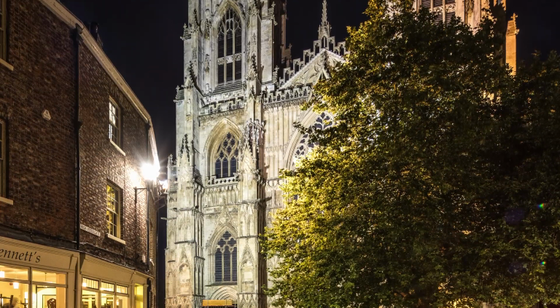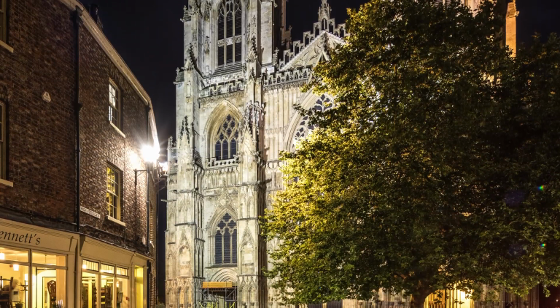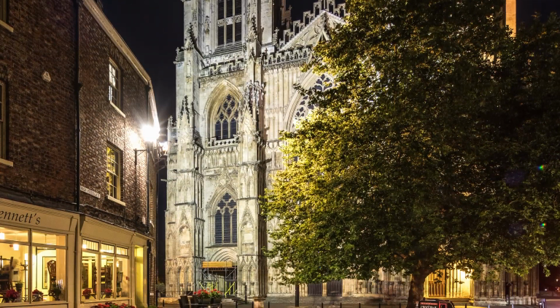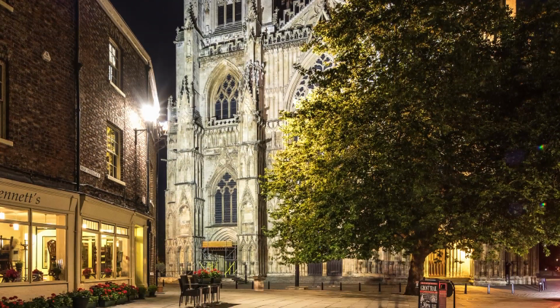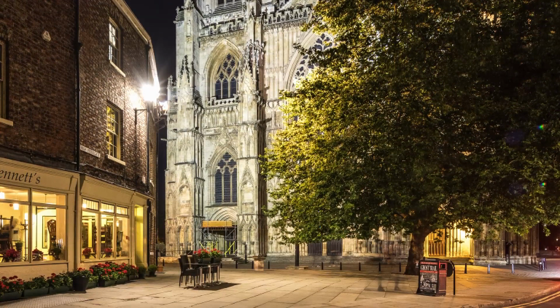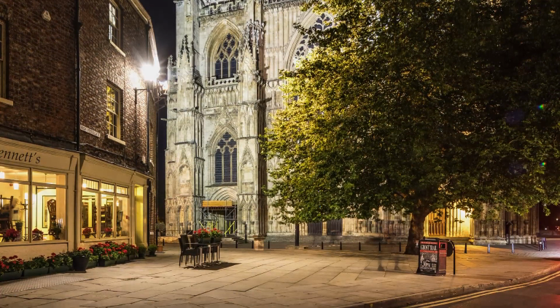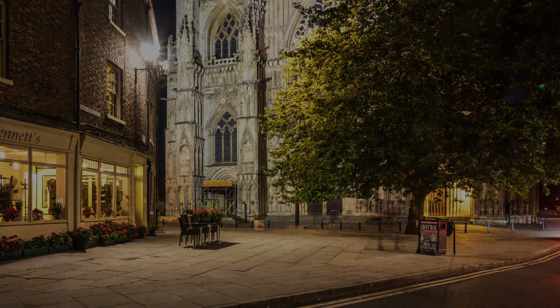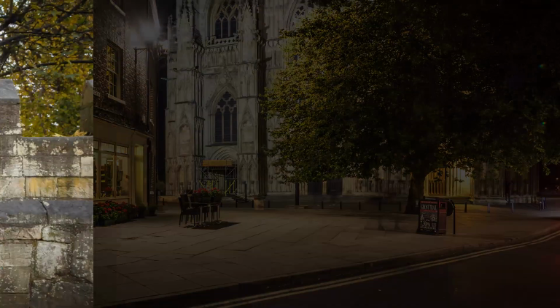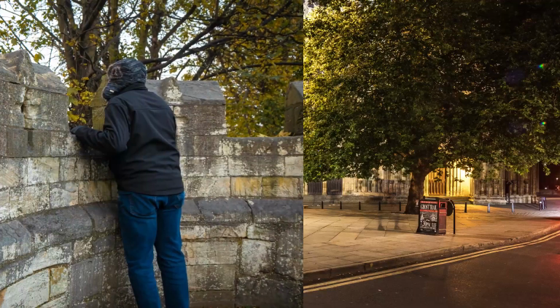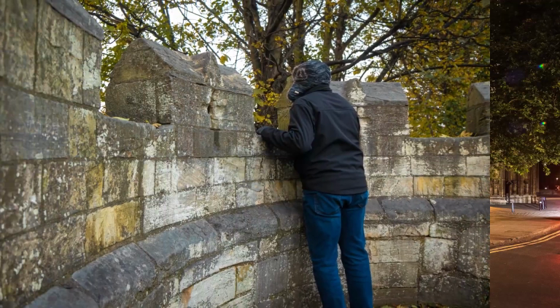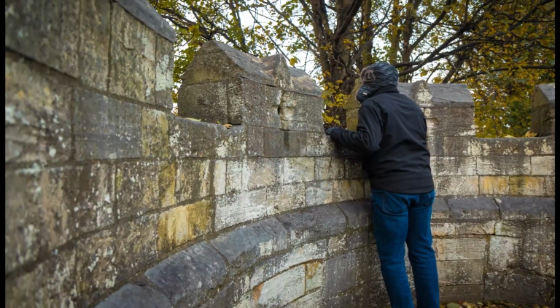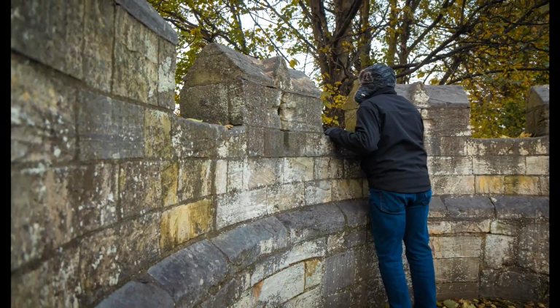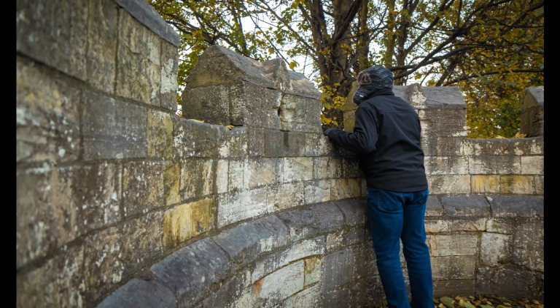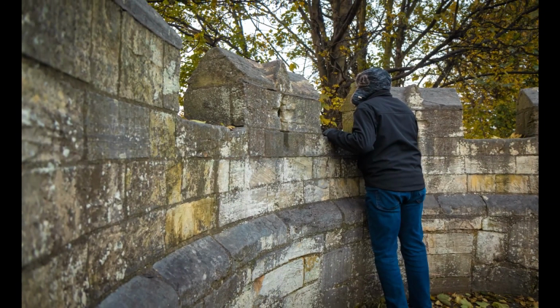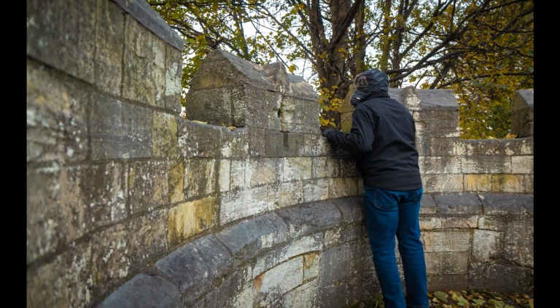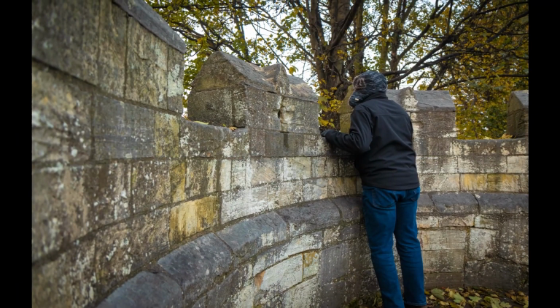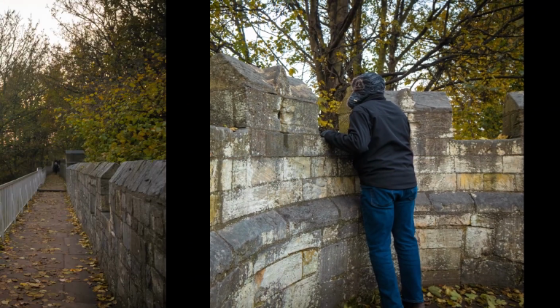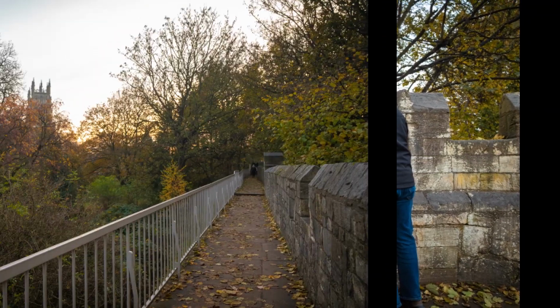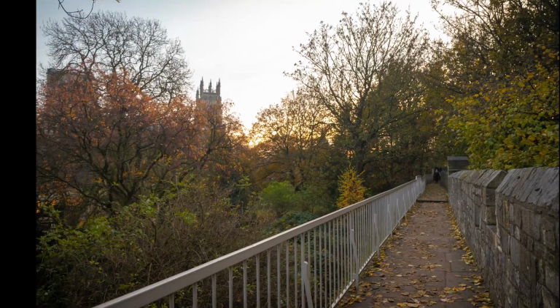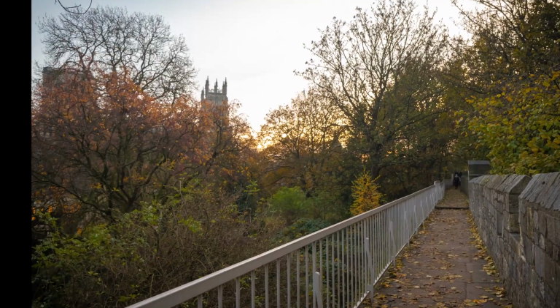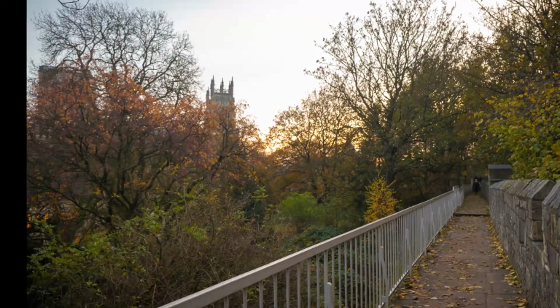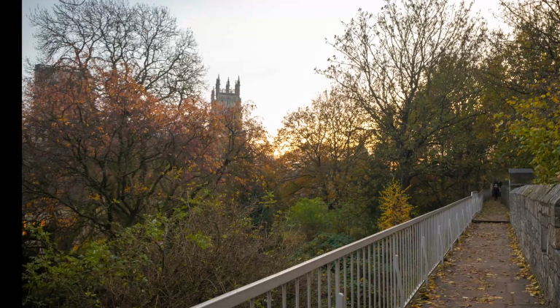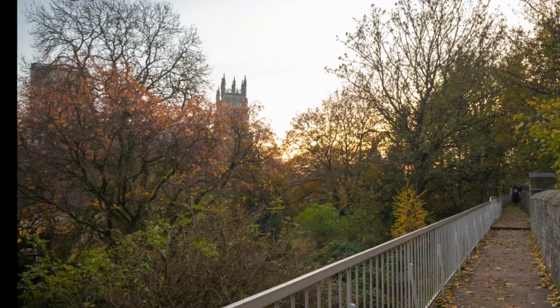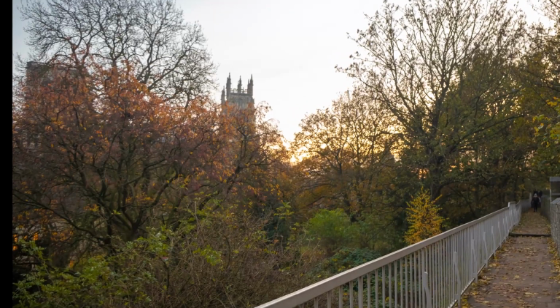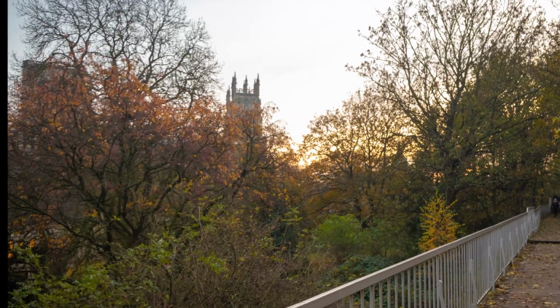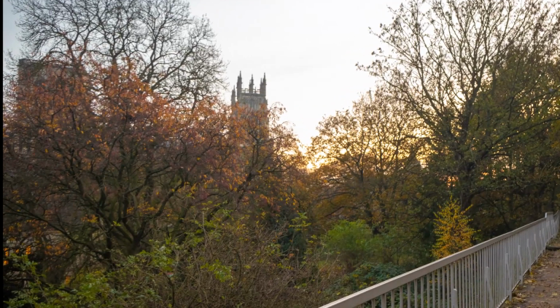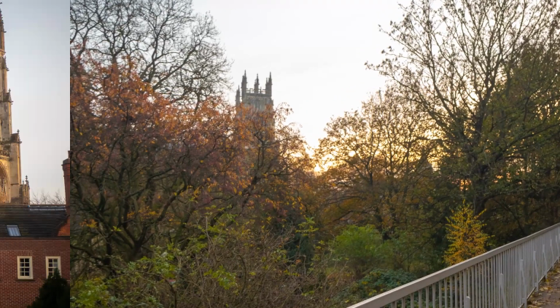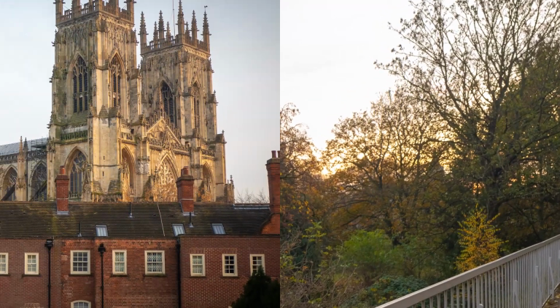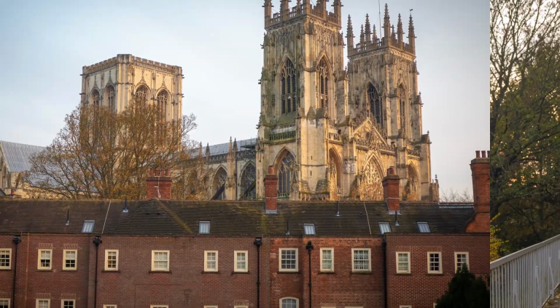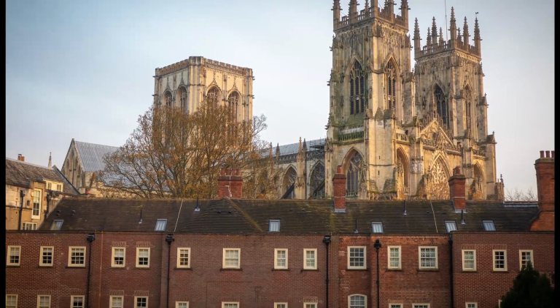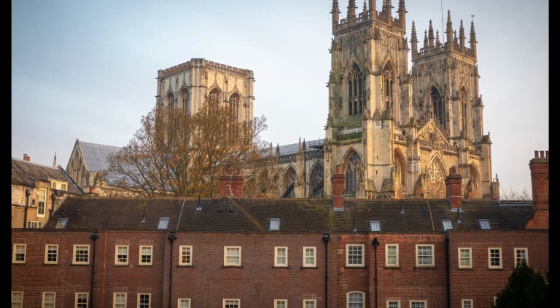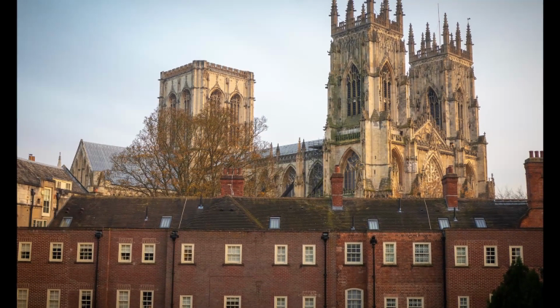Returning to Bootham Bar we get back on the wall, and walk around possibly the most beautiful part of the route, through lots of trees and grass embankments with fantastic views most people never see of the Minster.